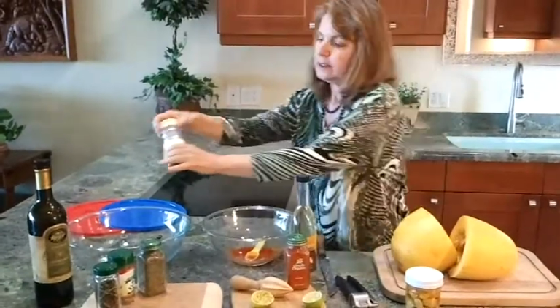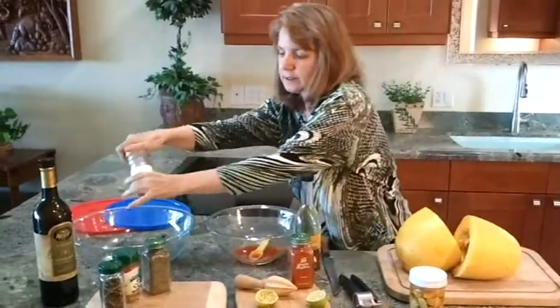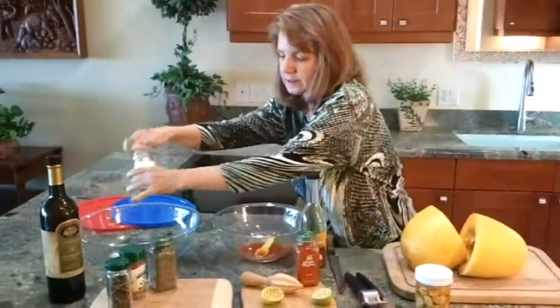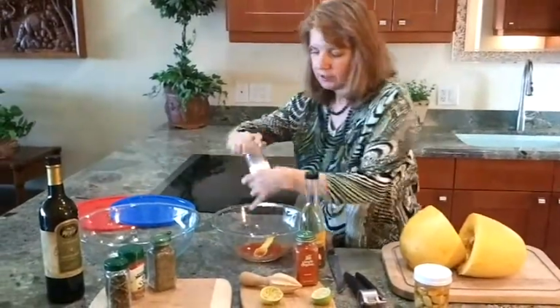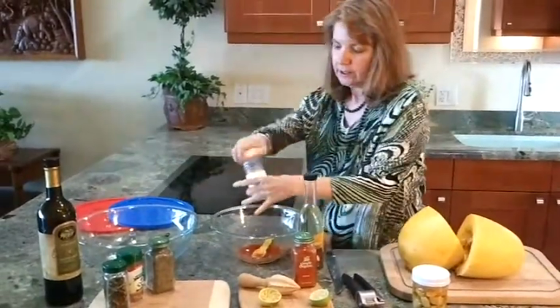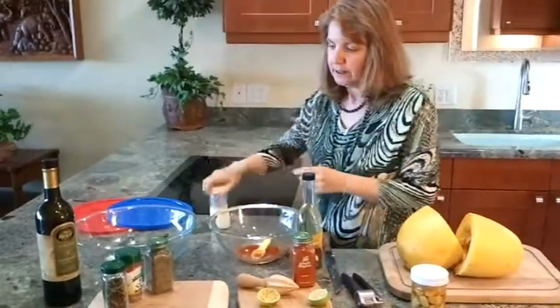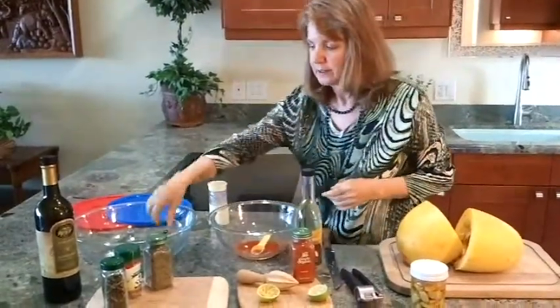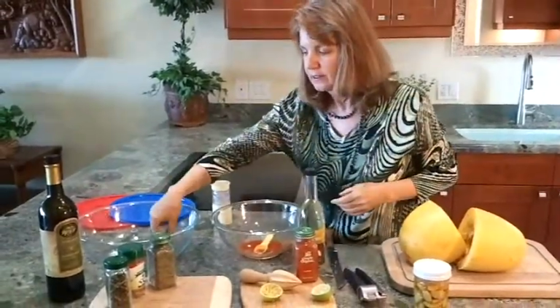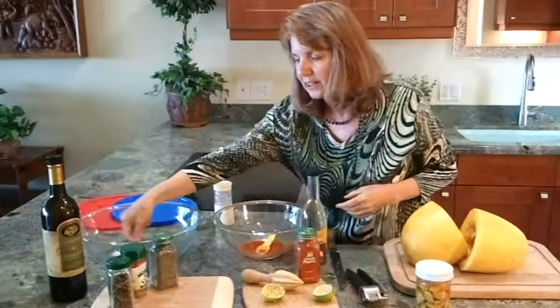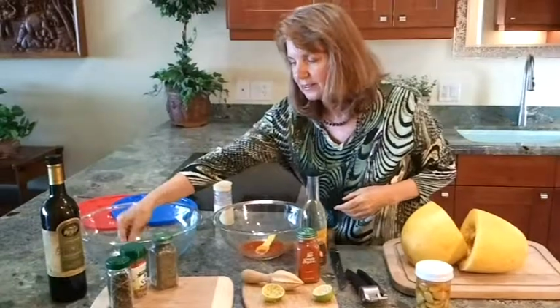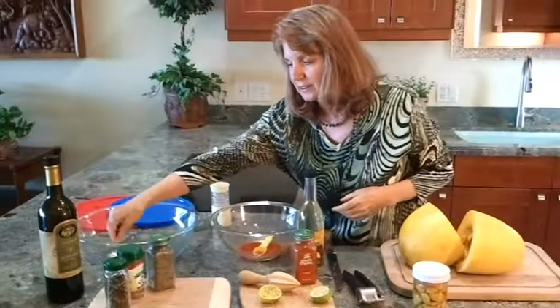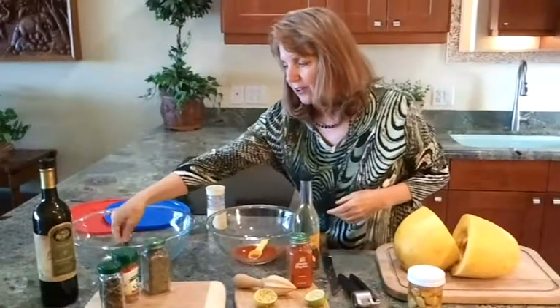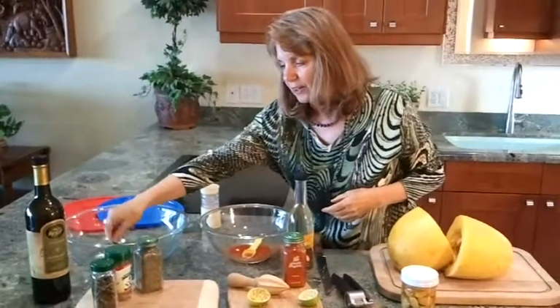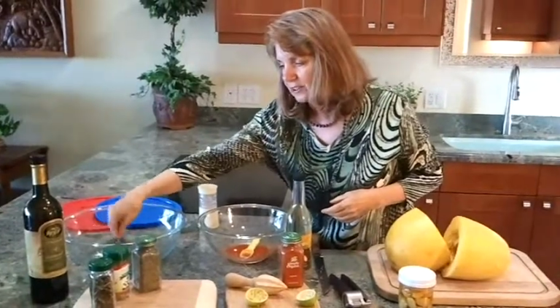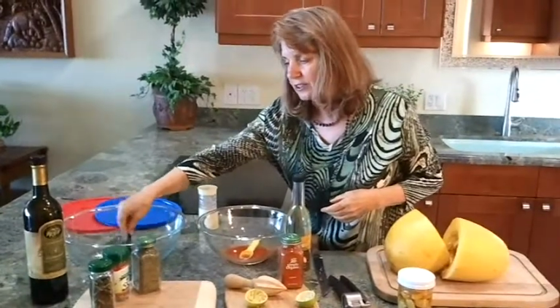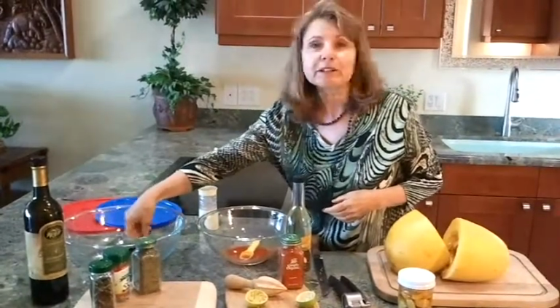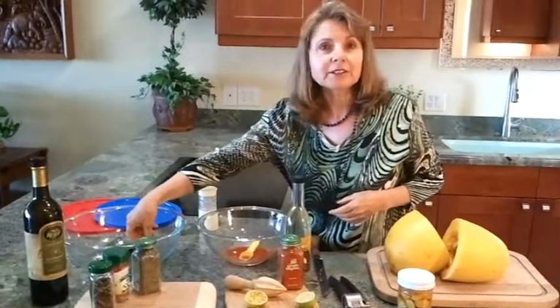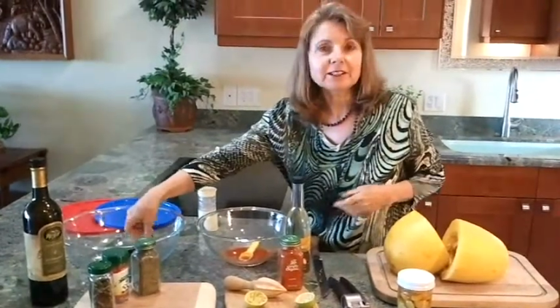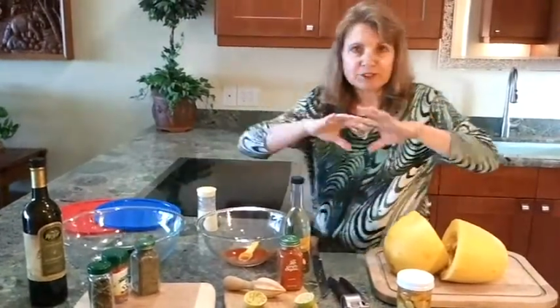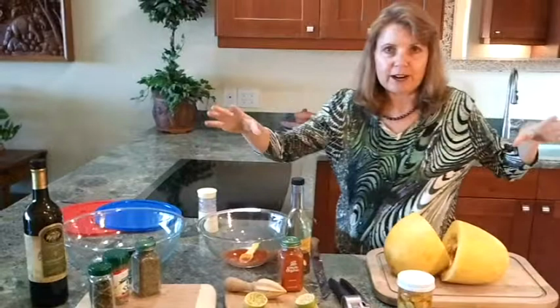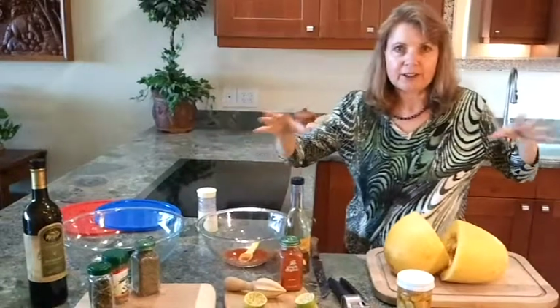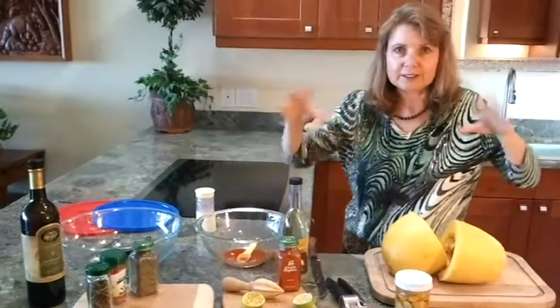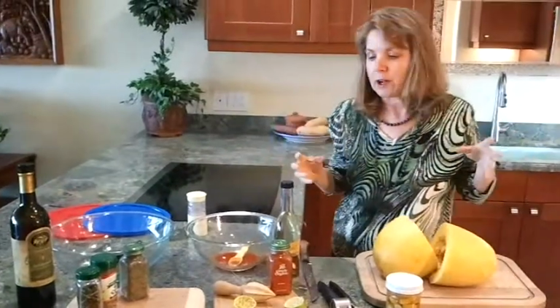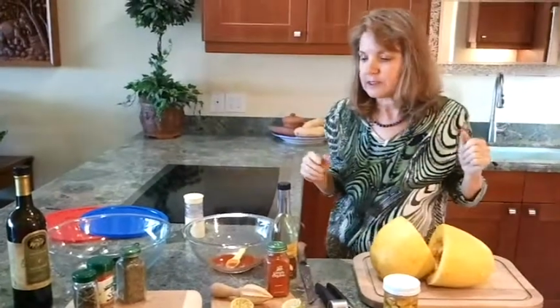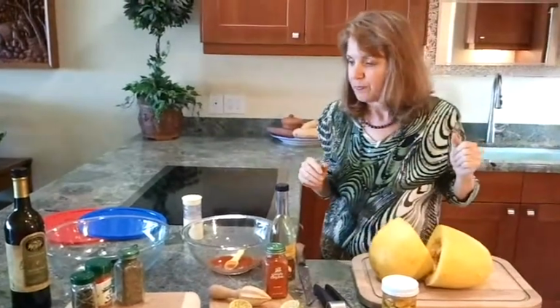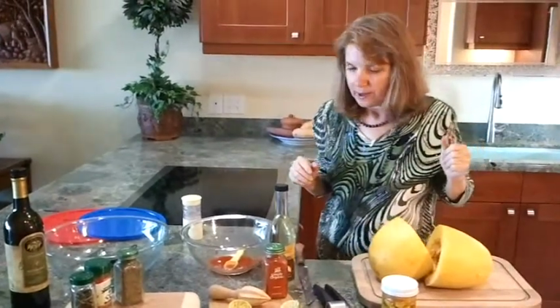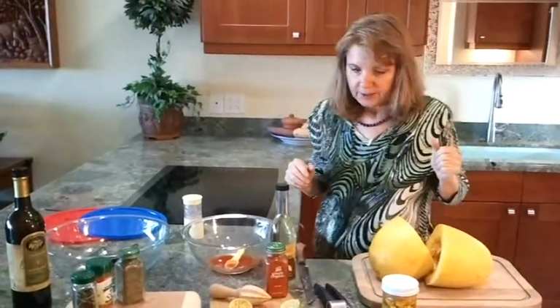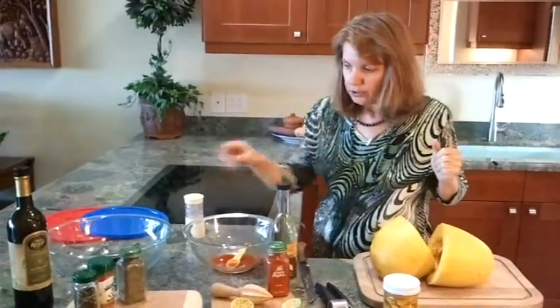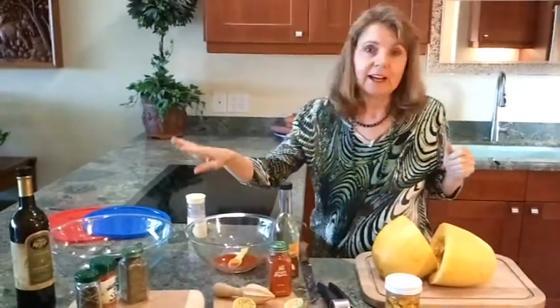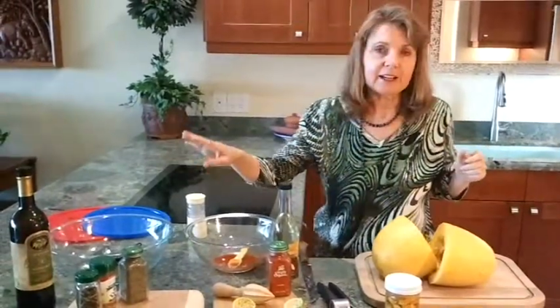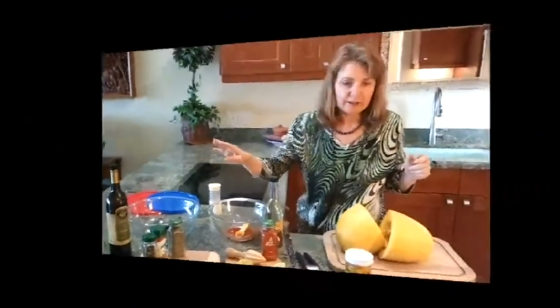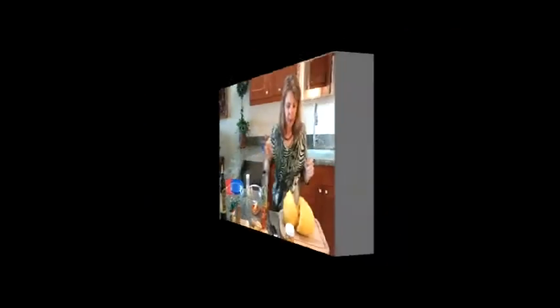Then I salted these — you just taste it until the salt level seems right. It's going to be a little bit salty because it will be spread out onto the spaghetti squash, so just let that sit and meld a little bit.